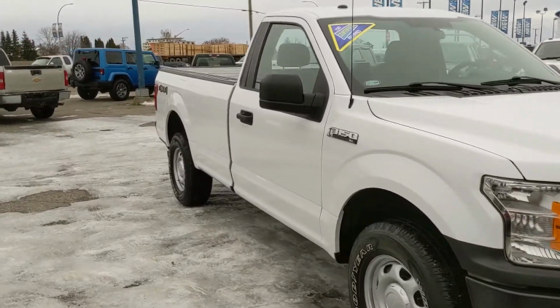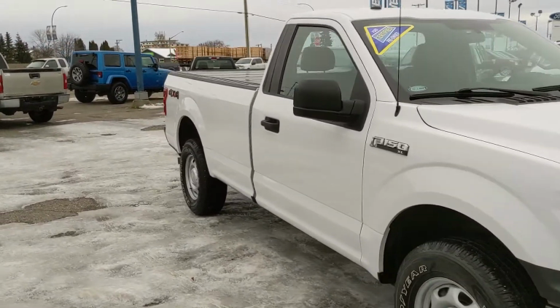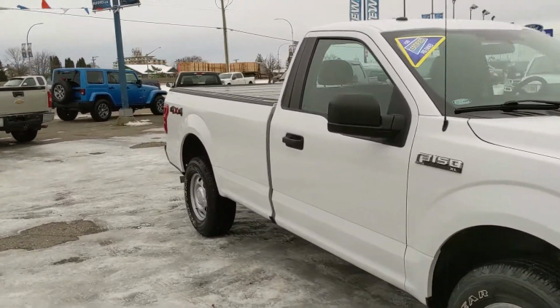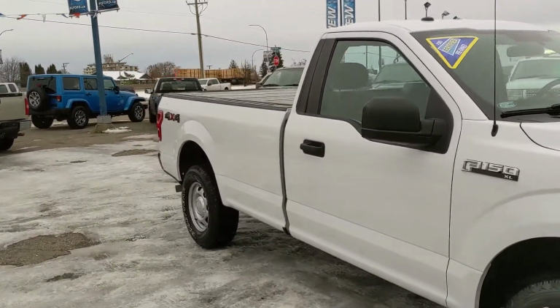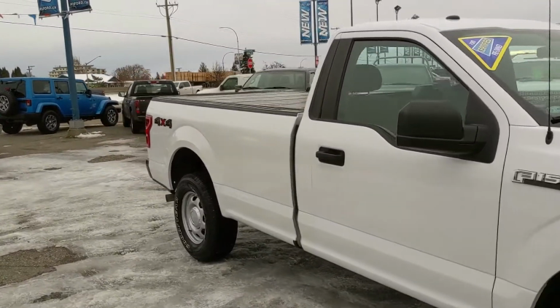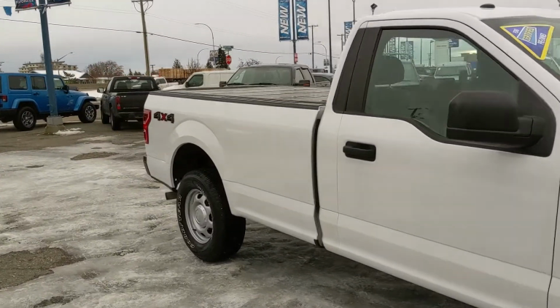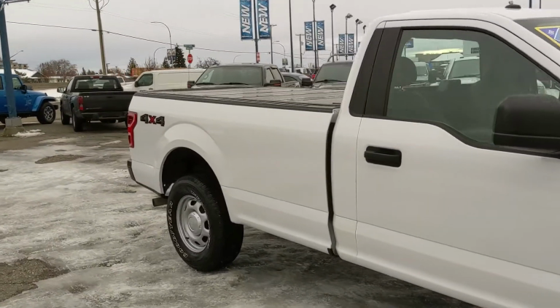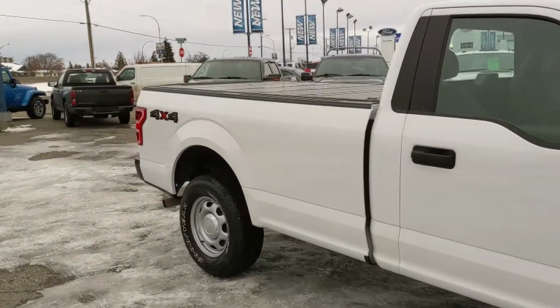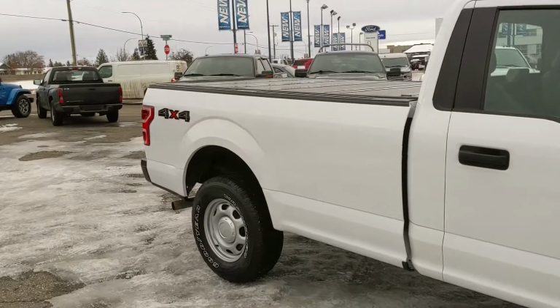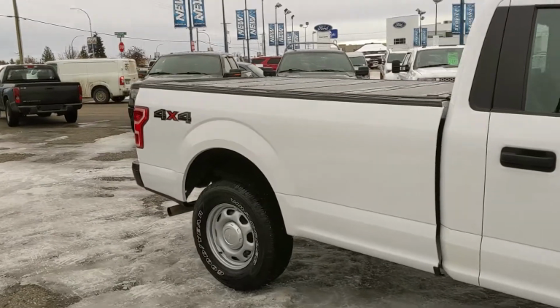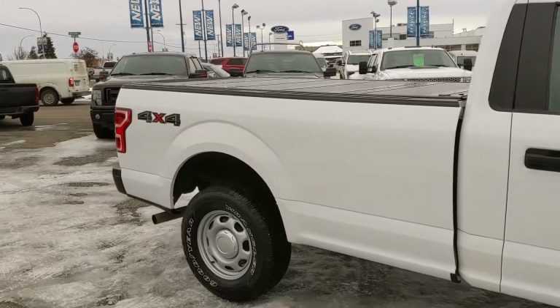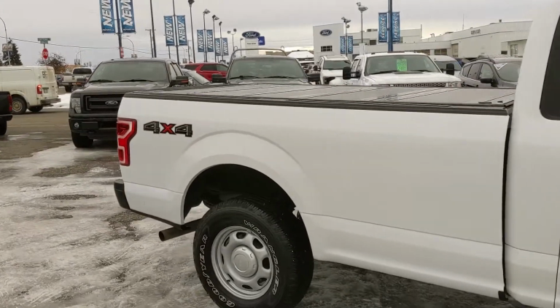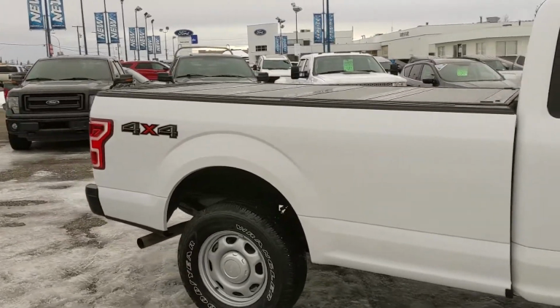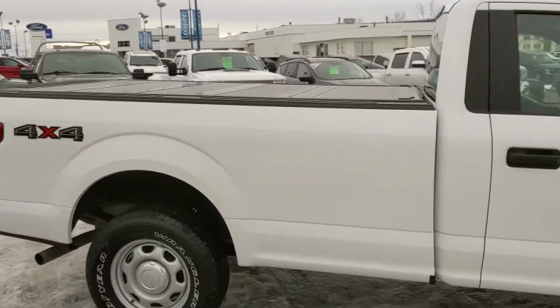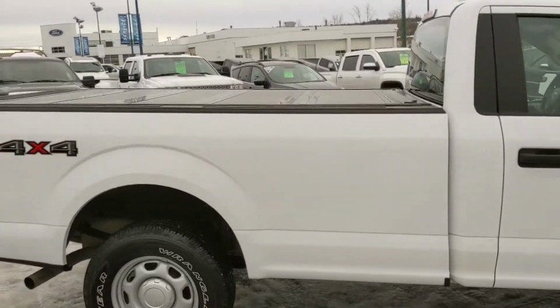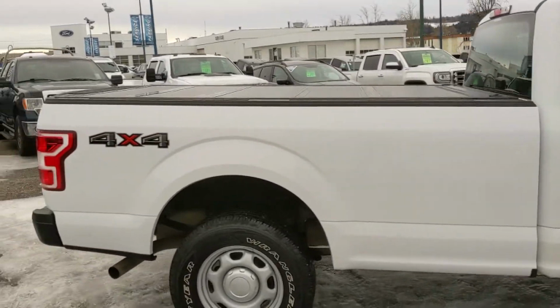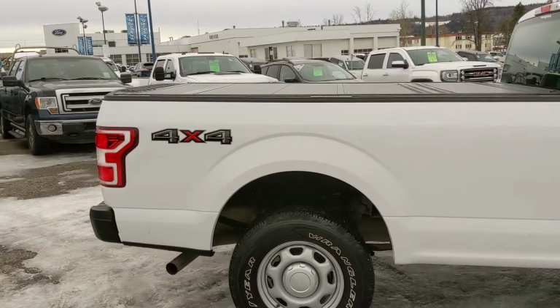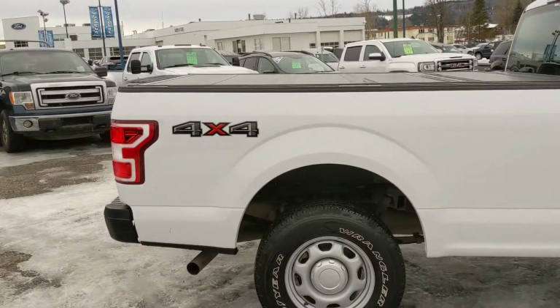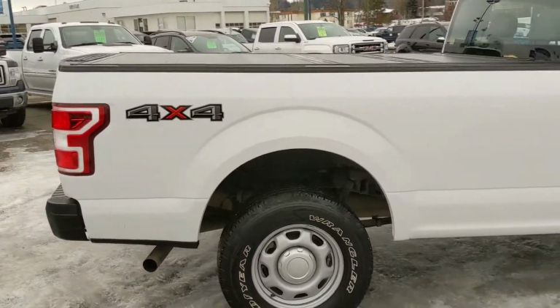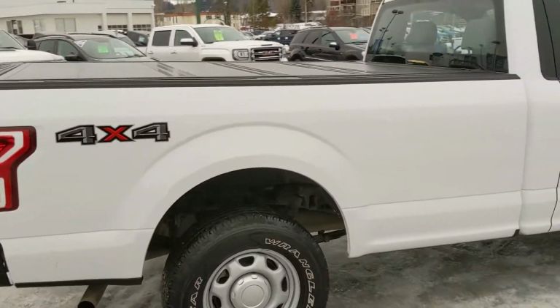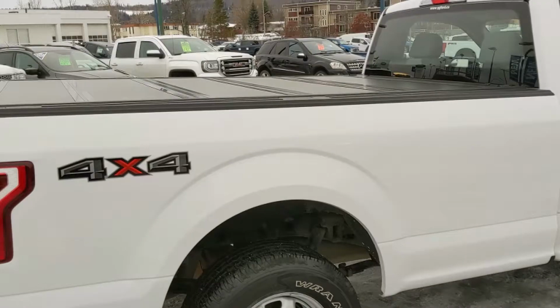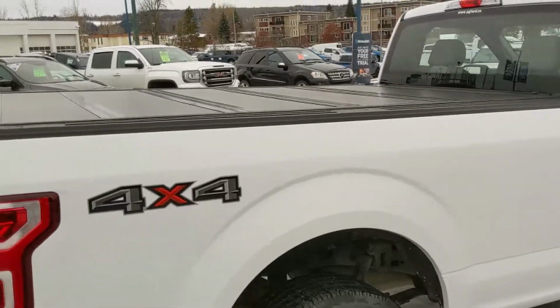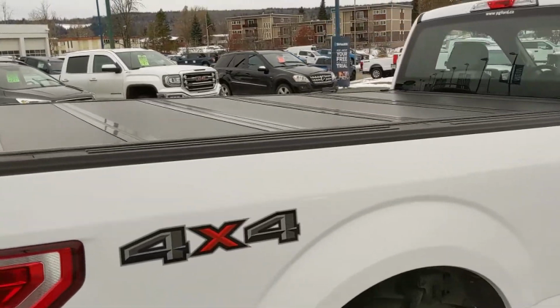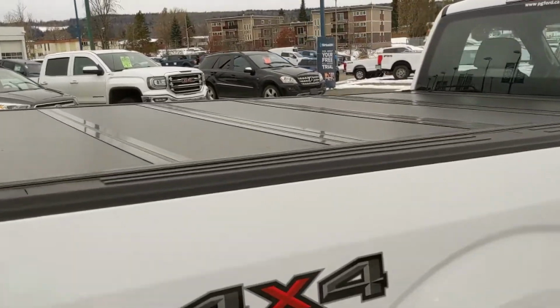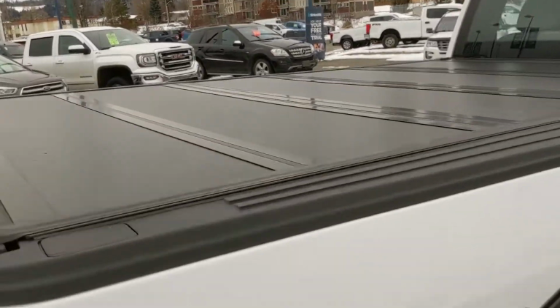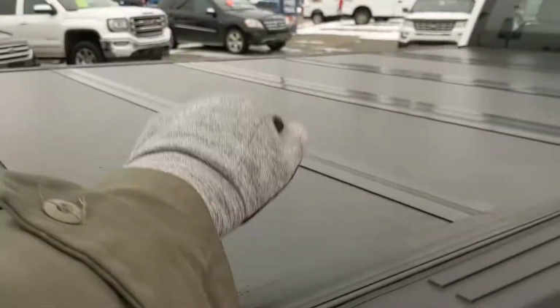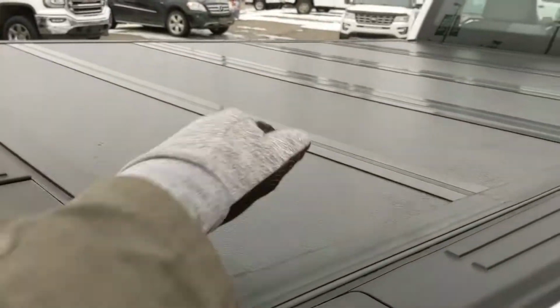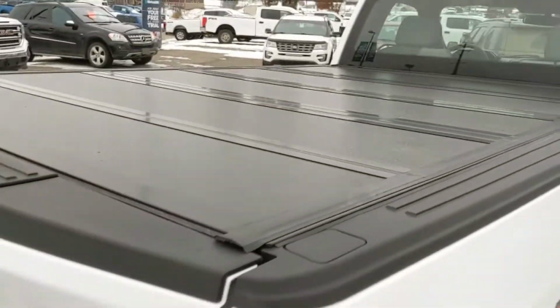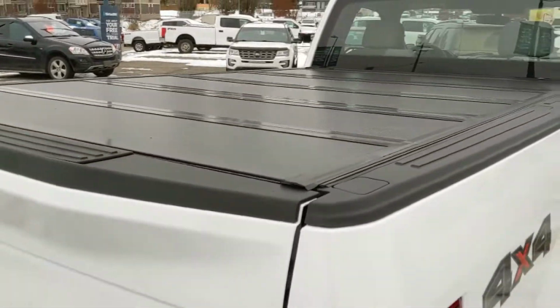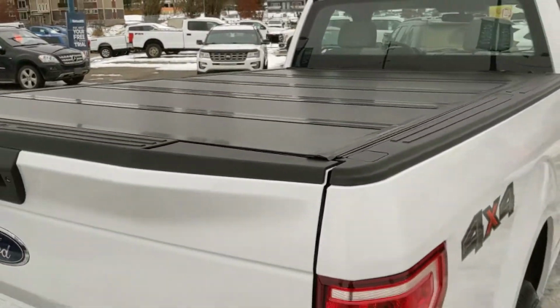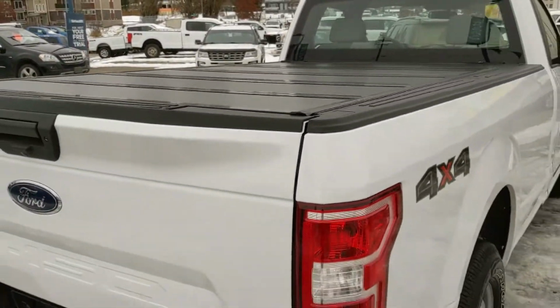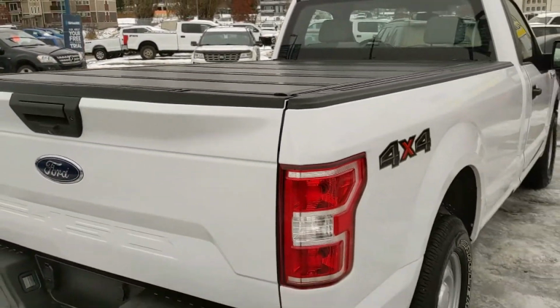This is a regular cab configuration, so of course you don't have as much space for people, but plenty of room for cargo that you're hauling. It does also have a hardtop tonneau cover on the back to keep your belongings covered and protected from the elements.